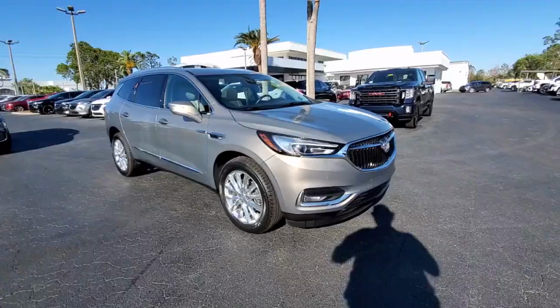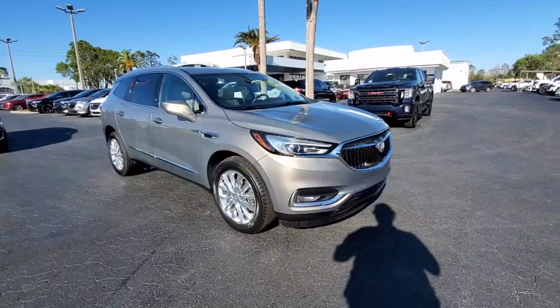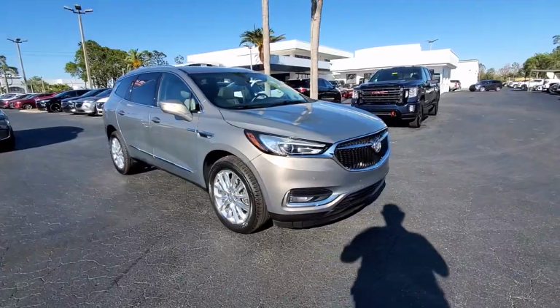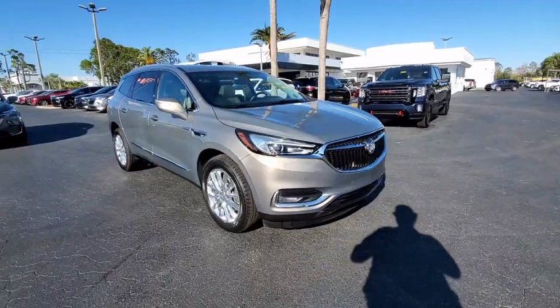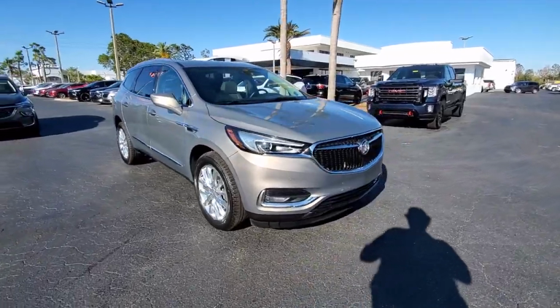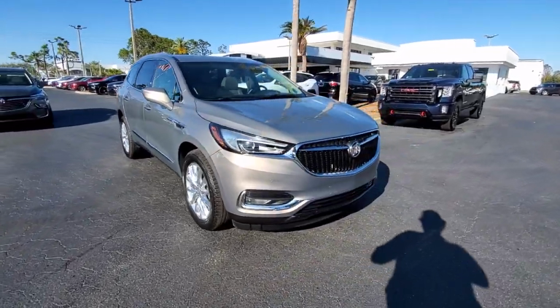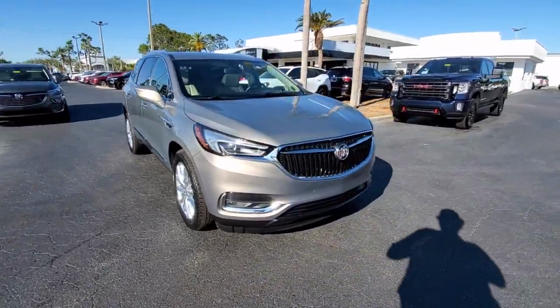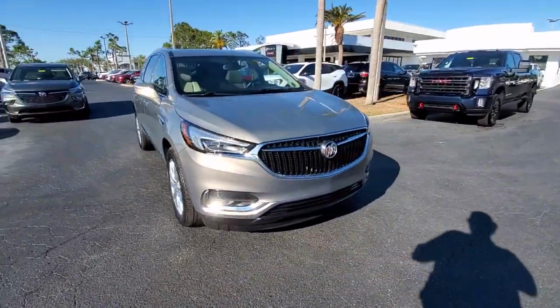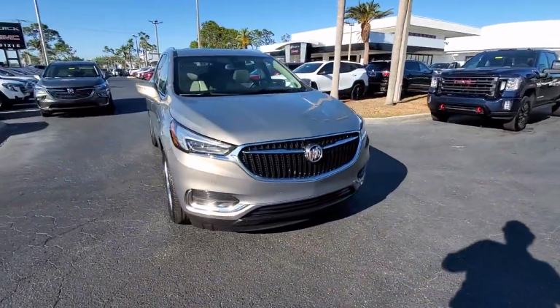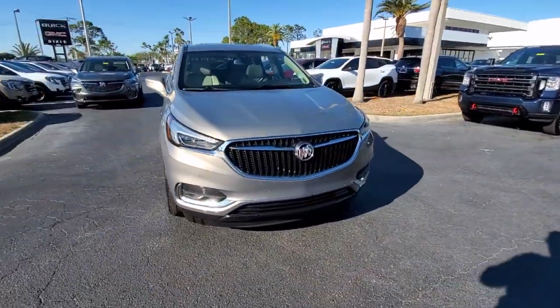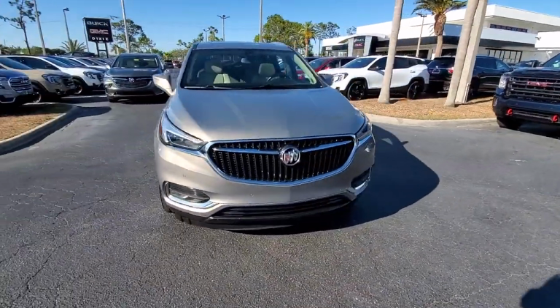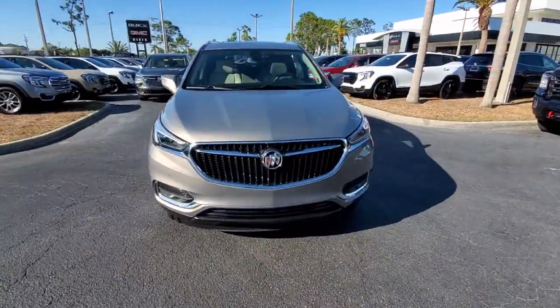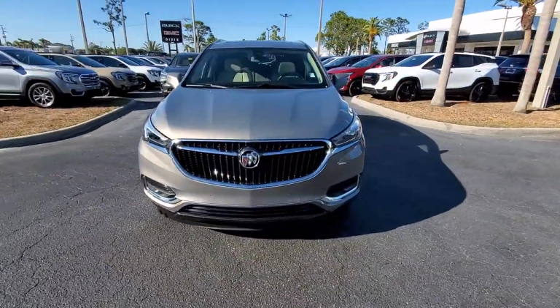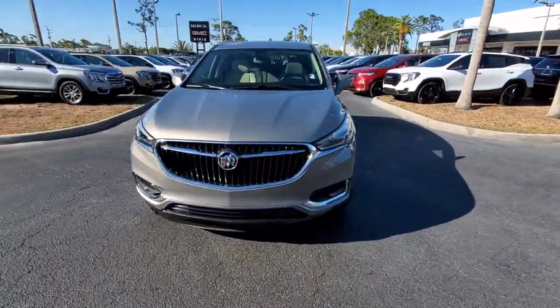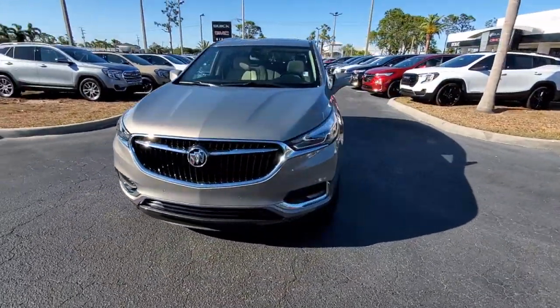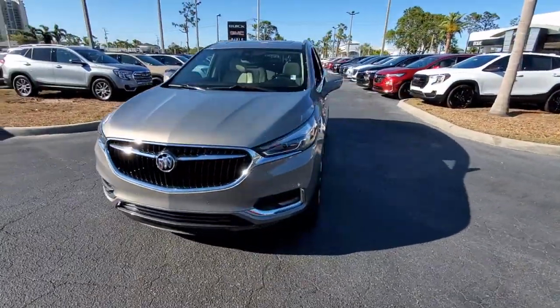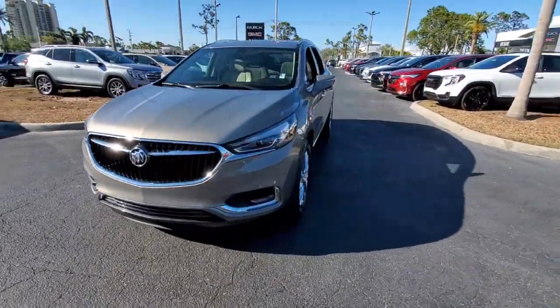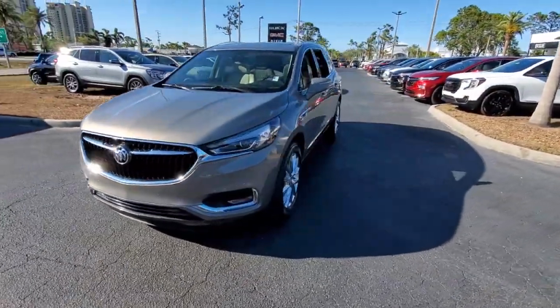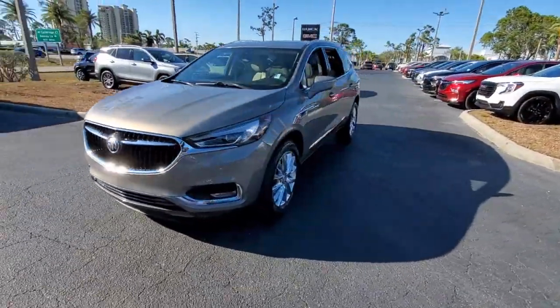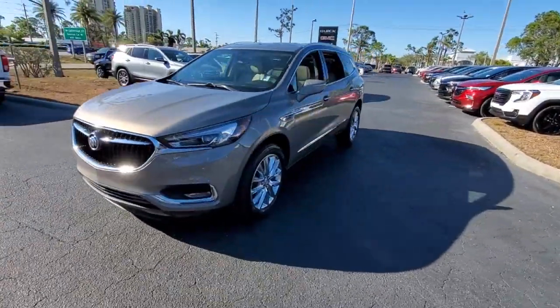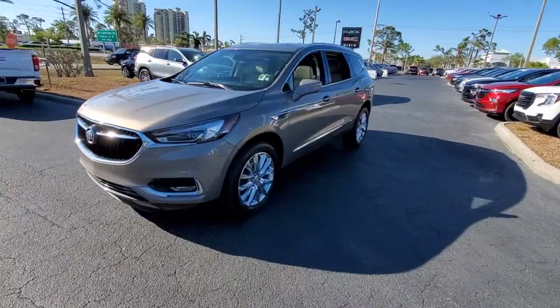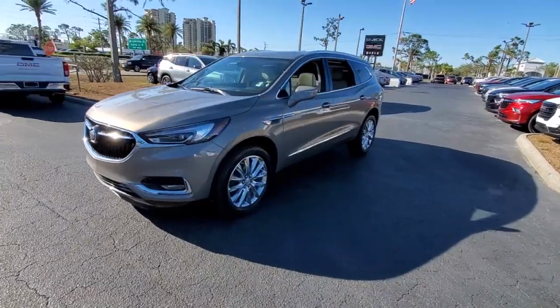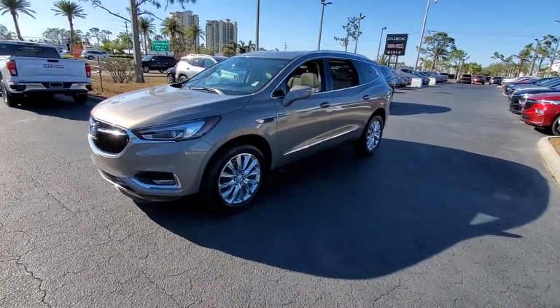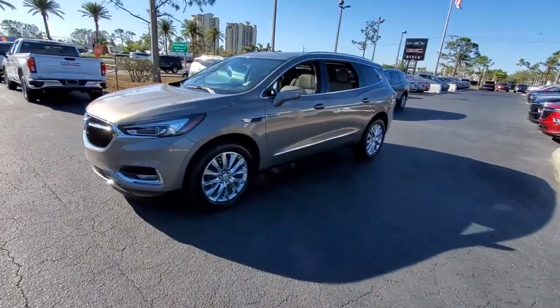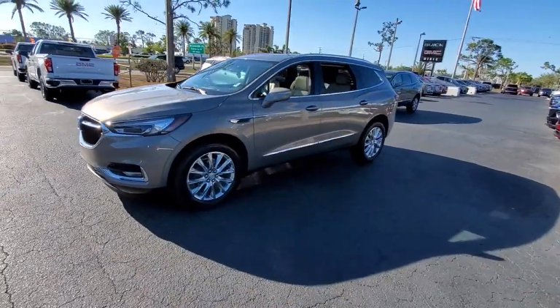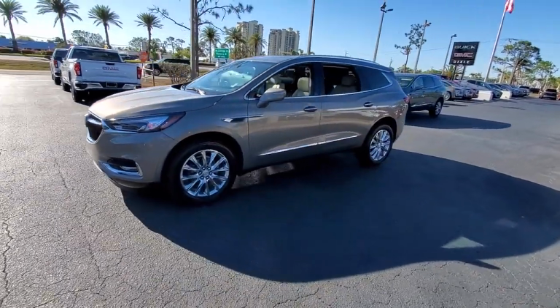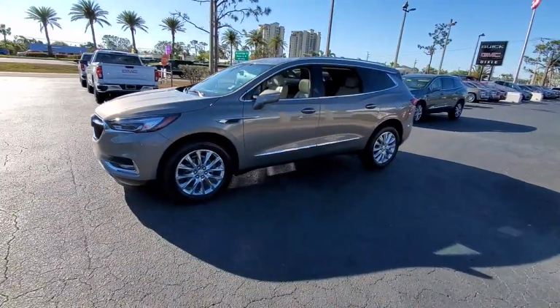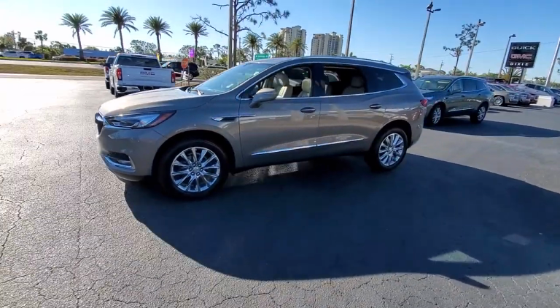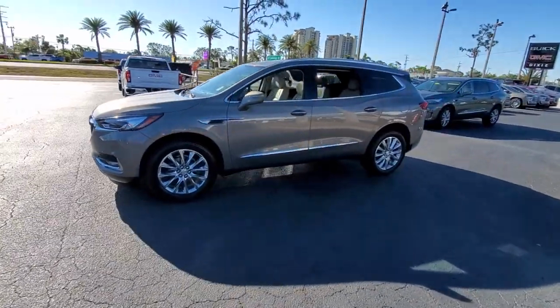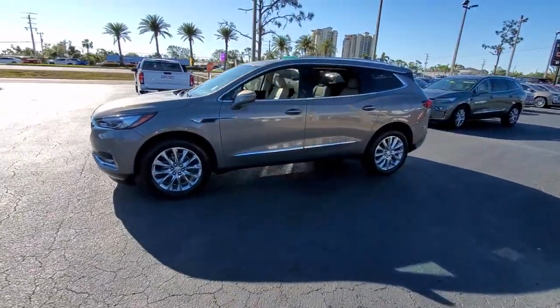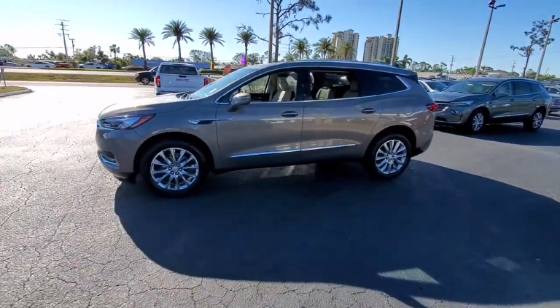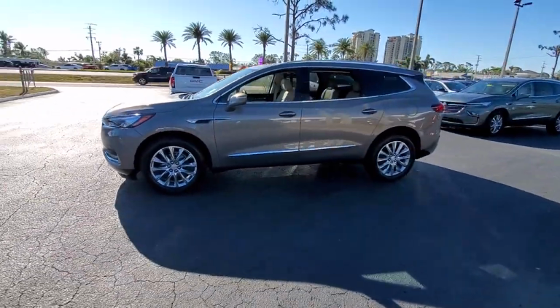Get into the 2019 Buick Enclave. This vehicle is an outstanding buy with fewer than 35,000 miles on the odometer.